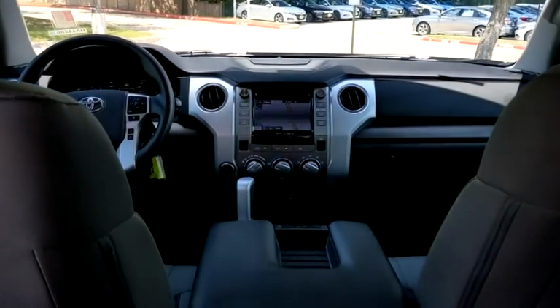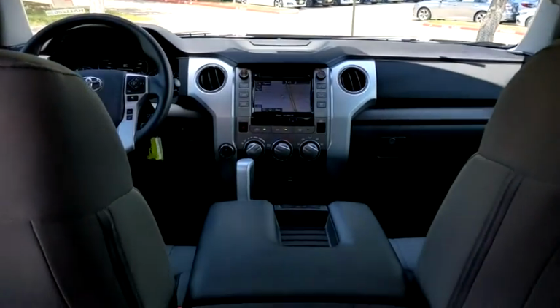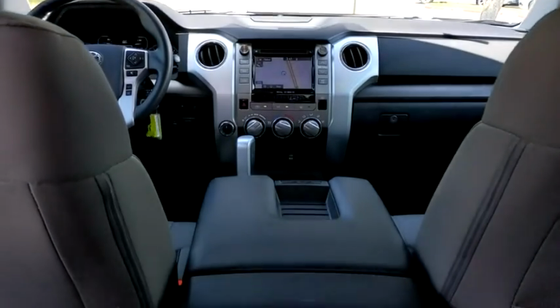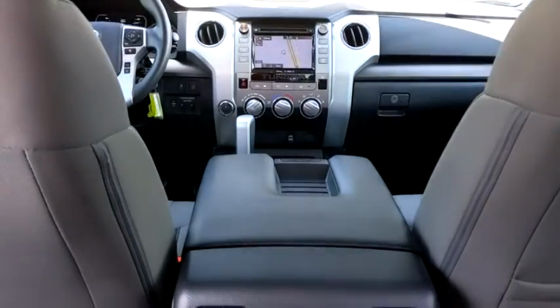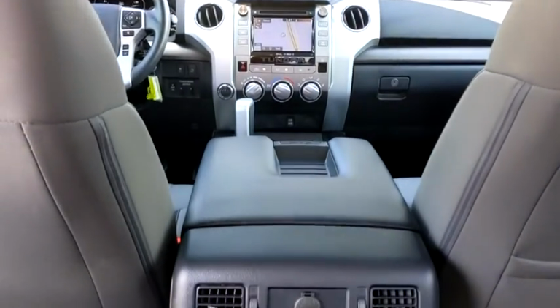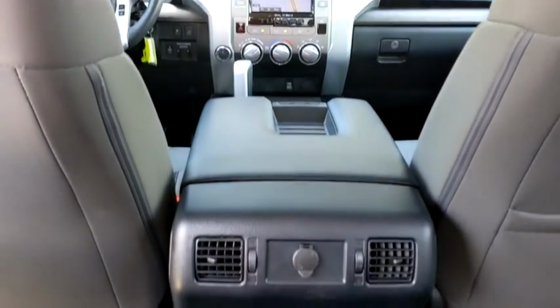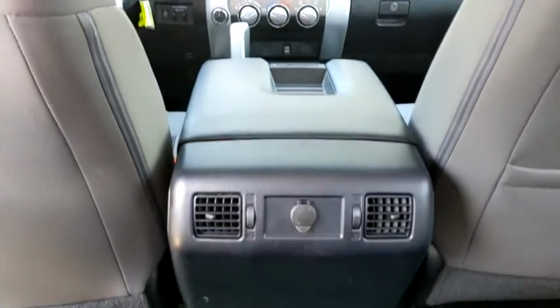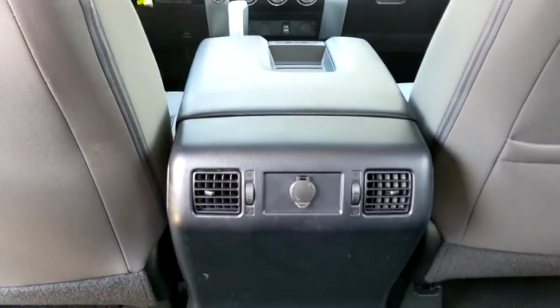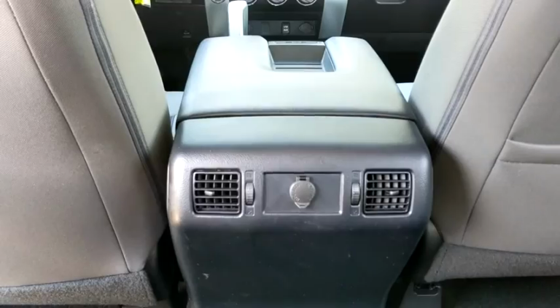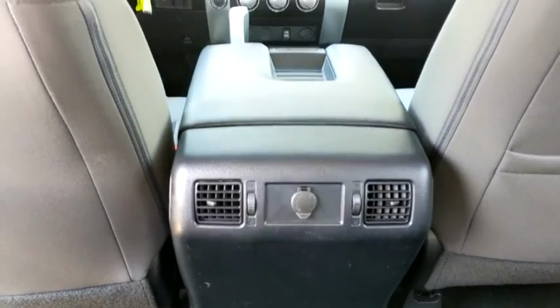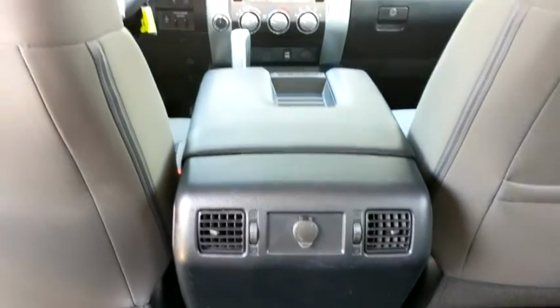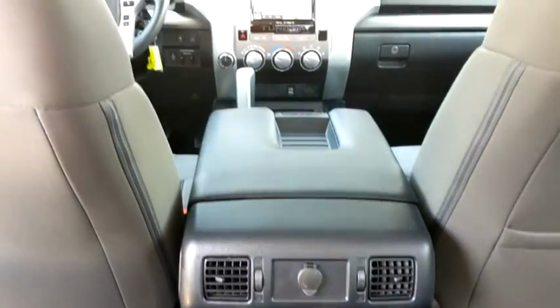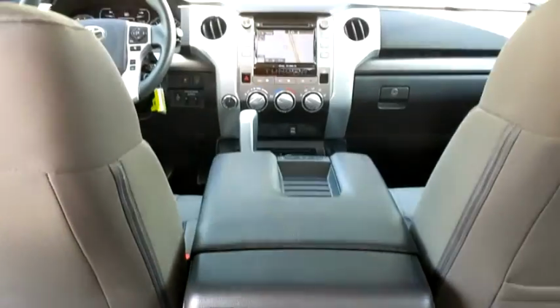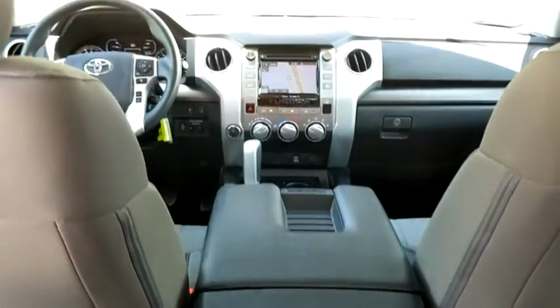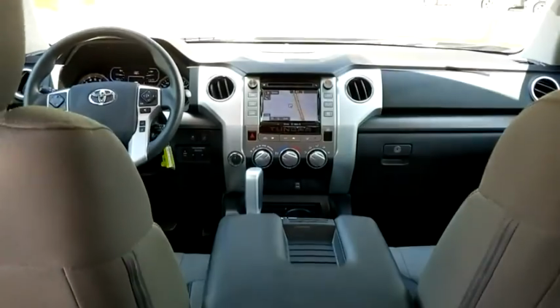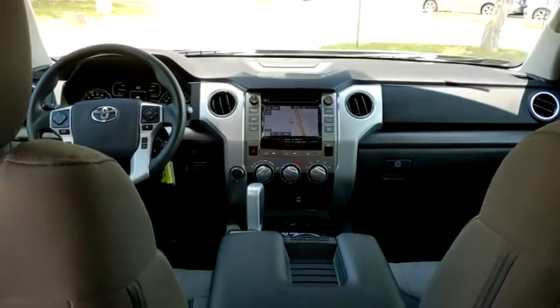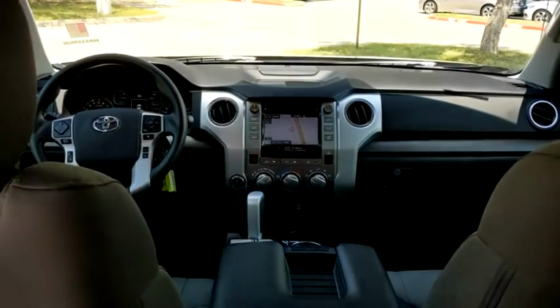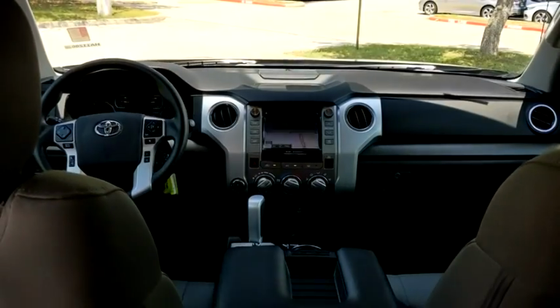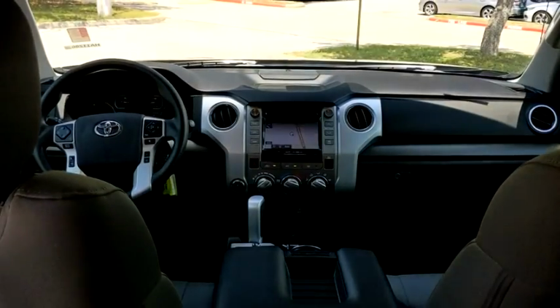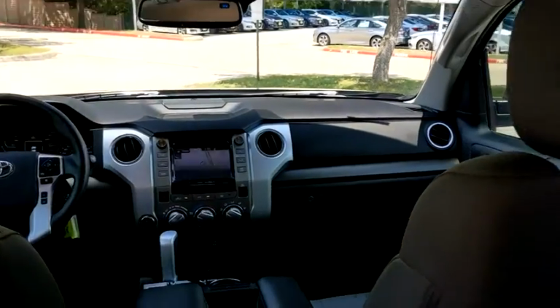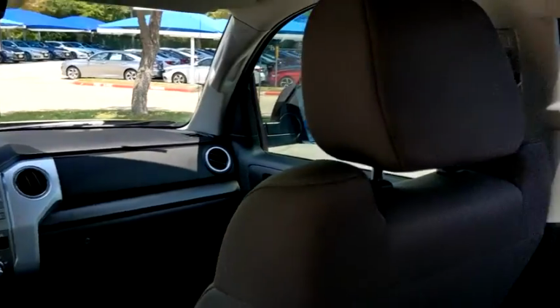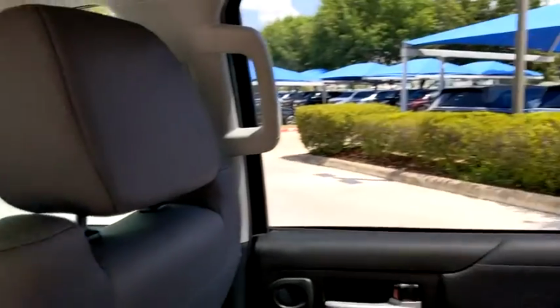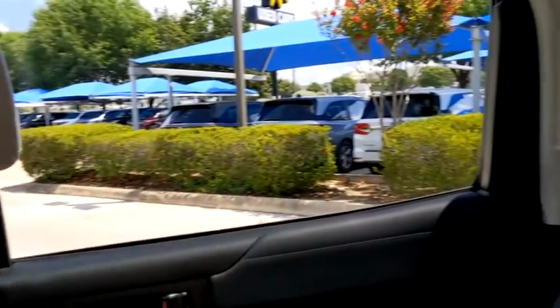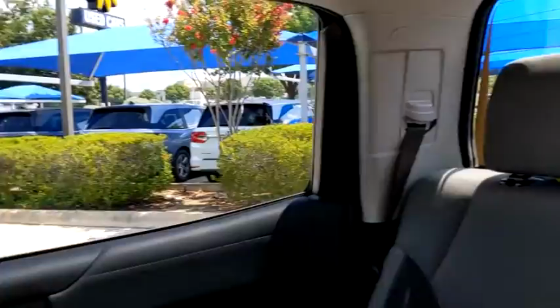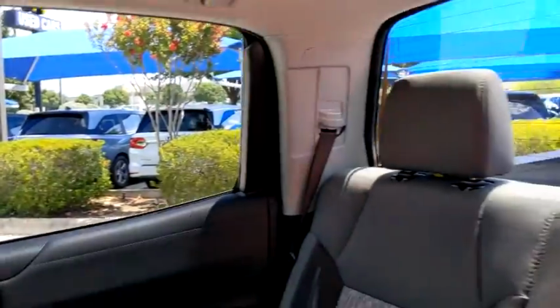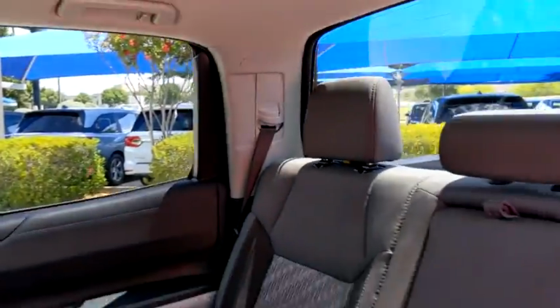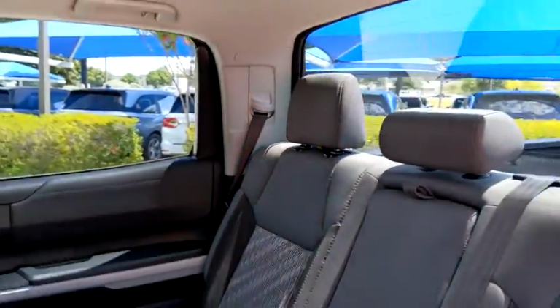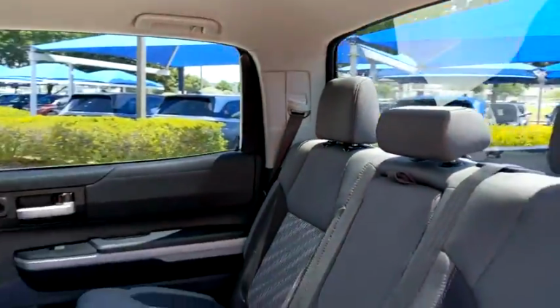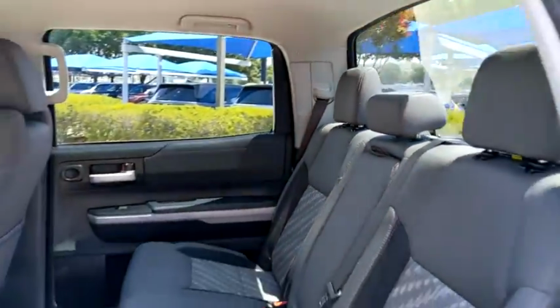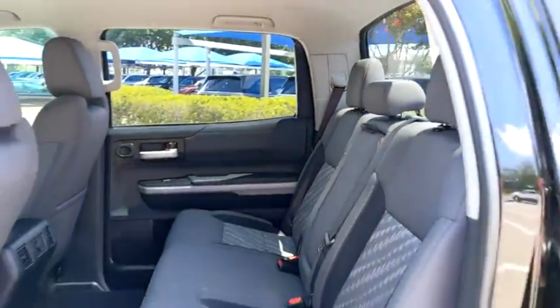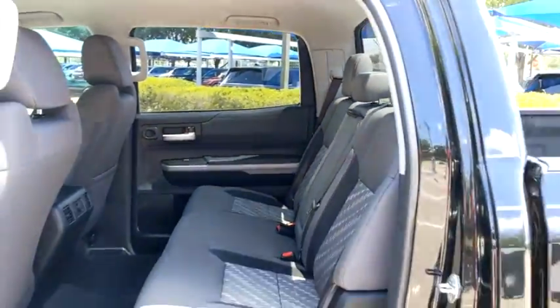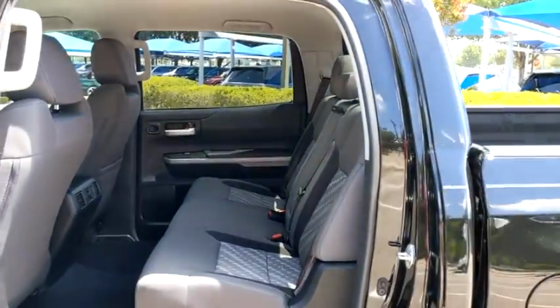This vehicle has less than 25,000 miles. Here are some of this vehicle's great options: anti-lock braking system, tow hitch, backup camera, traction control, and stability control.